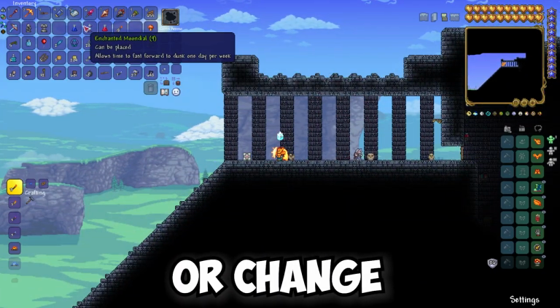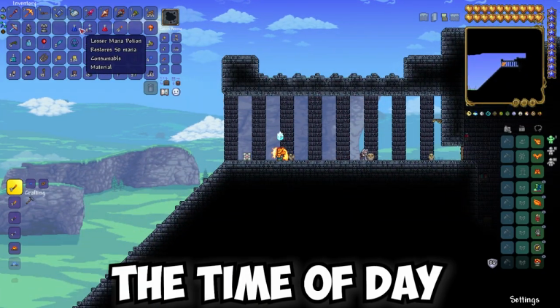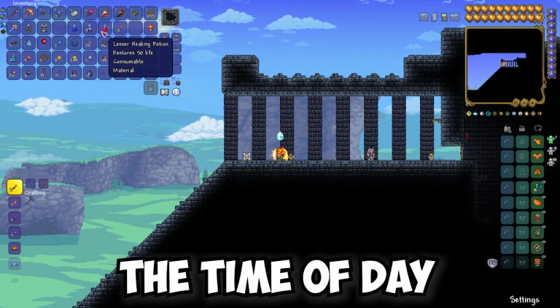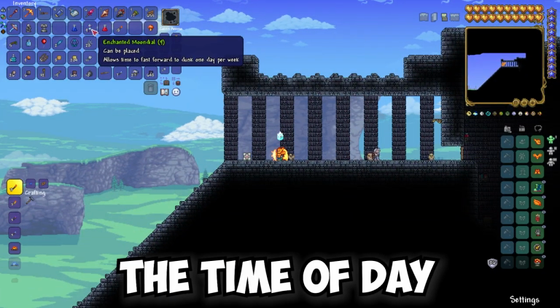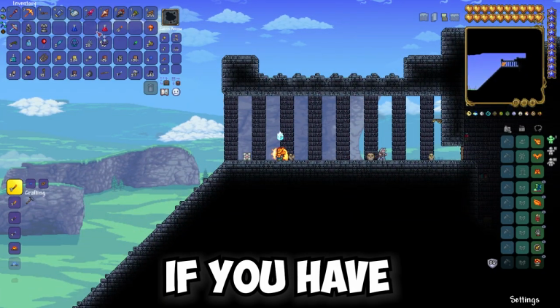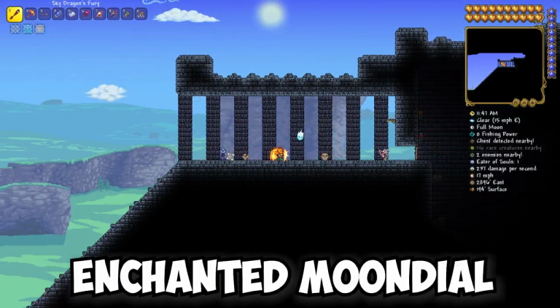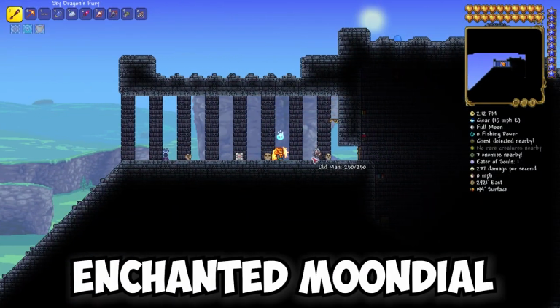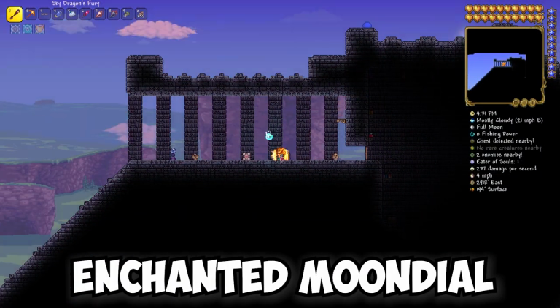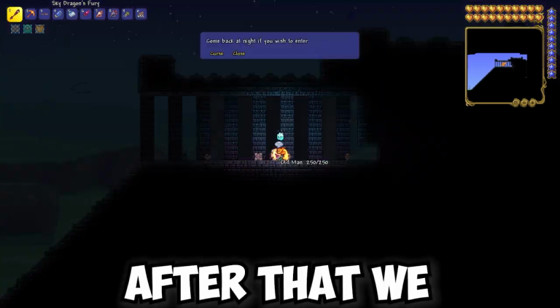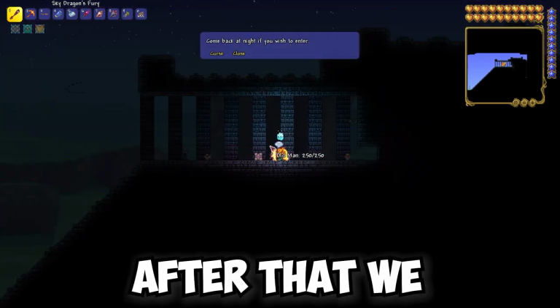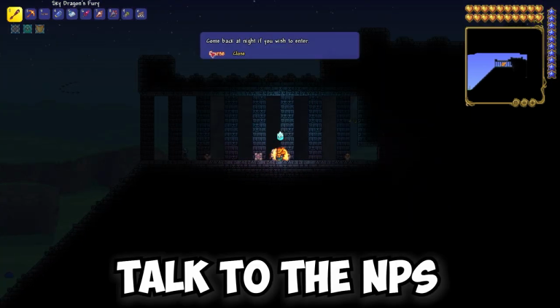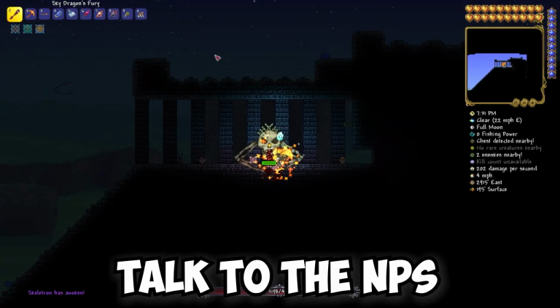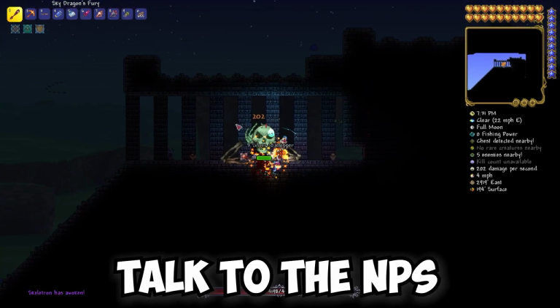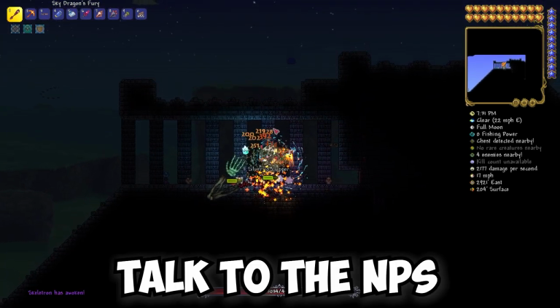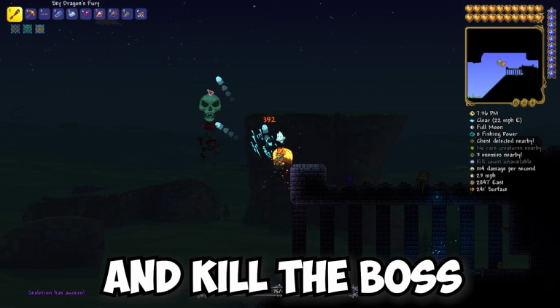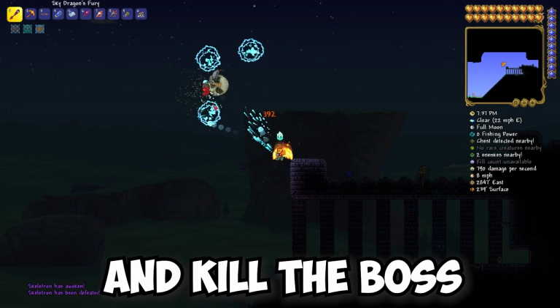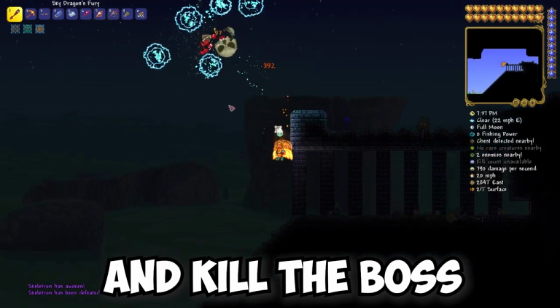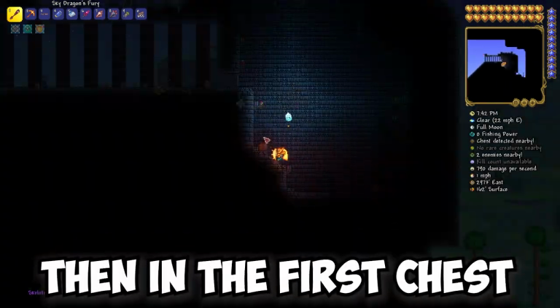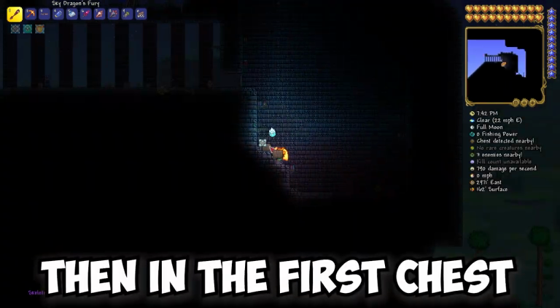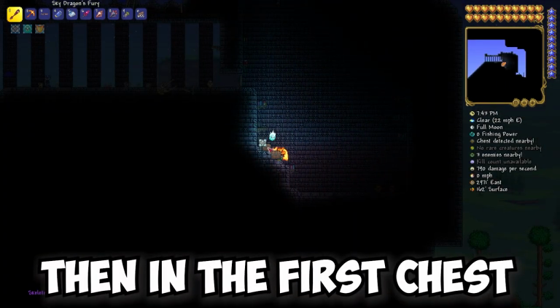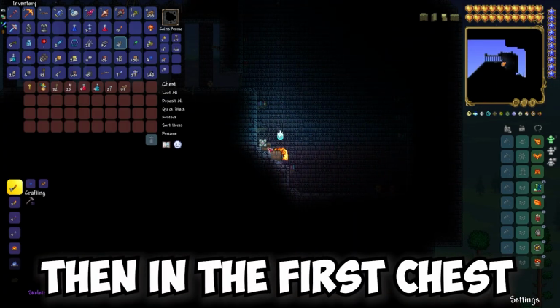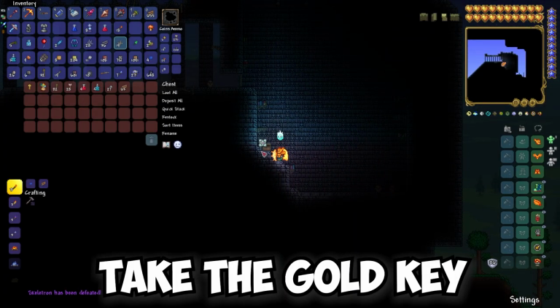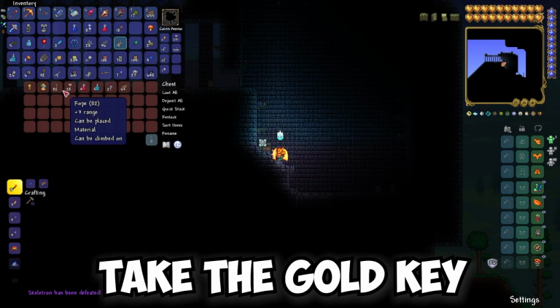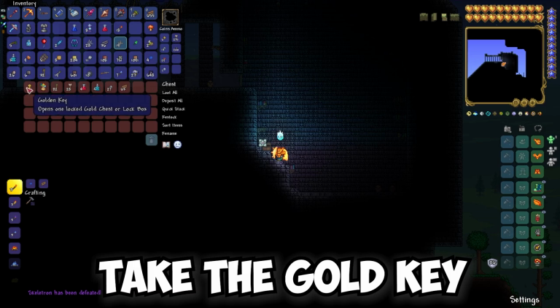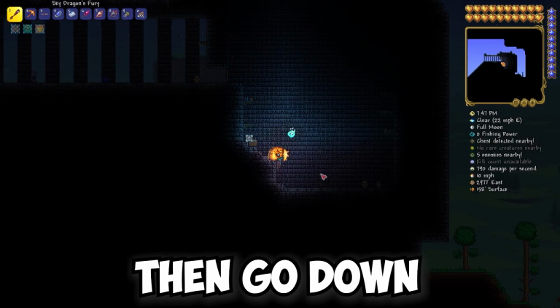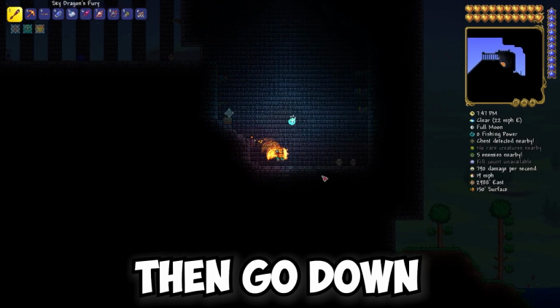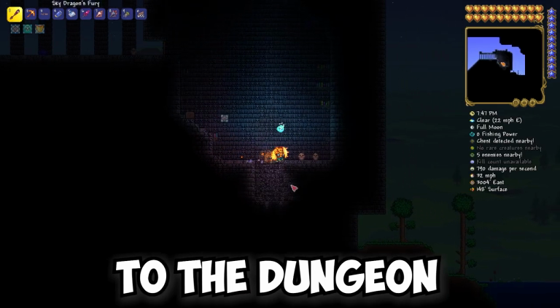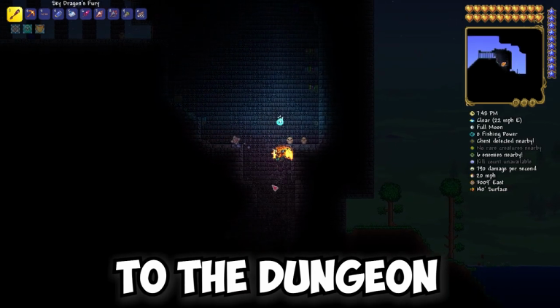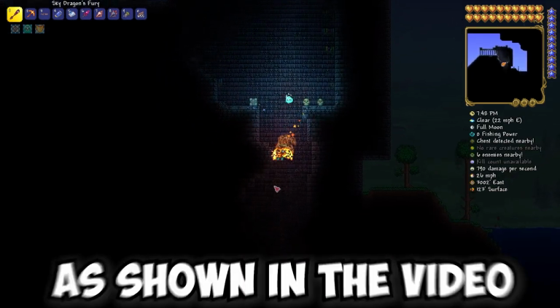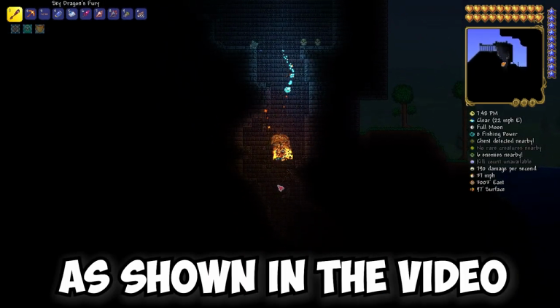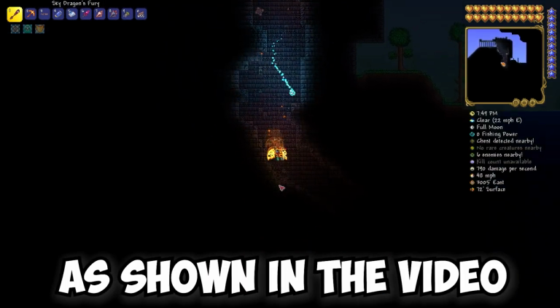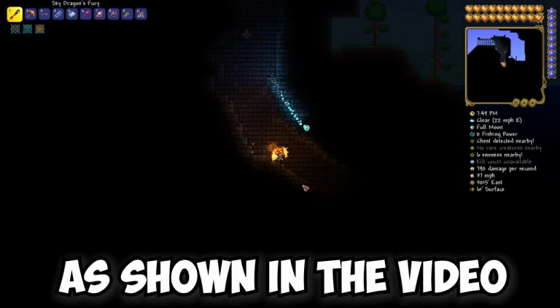Or change the time of day if you have an Enchanted Sundial. After that, talk to the NPC and kill the boss. Then take the gold key from the first chest. Go down into the dungeon as shown in the video.